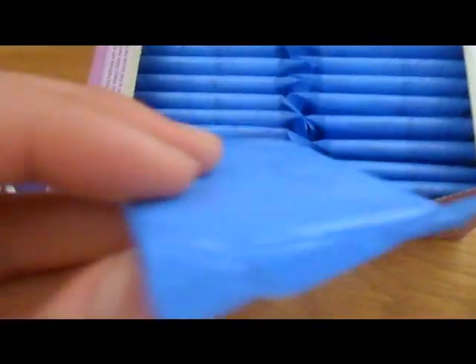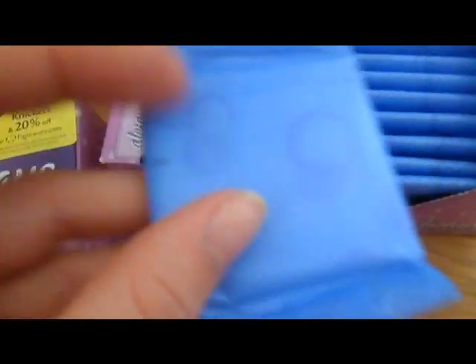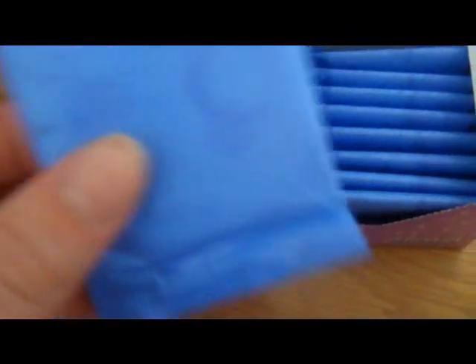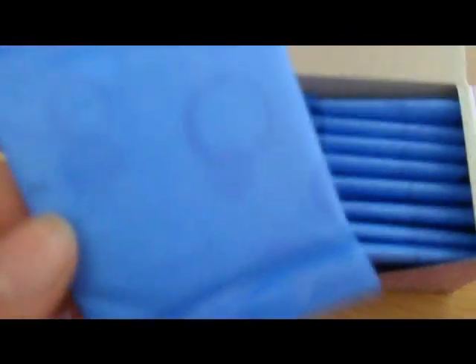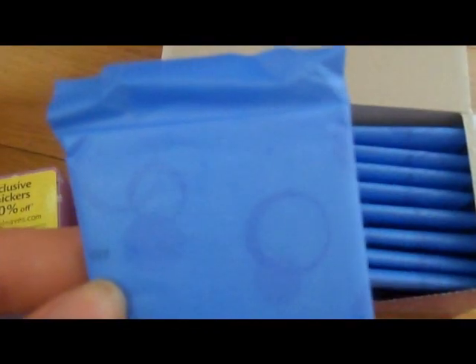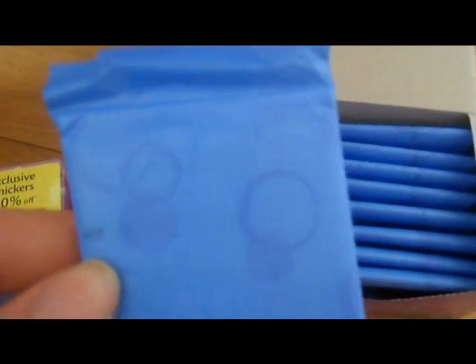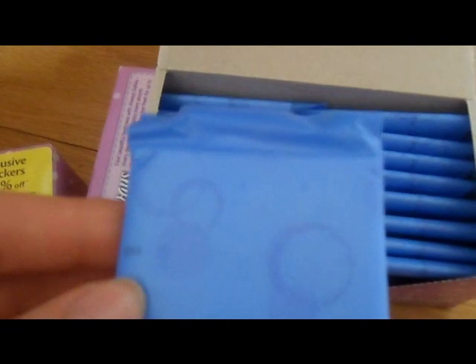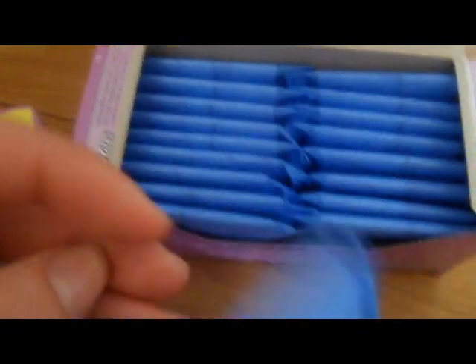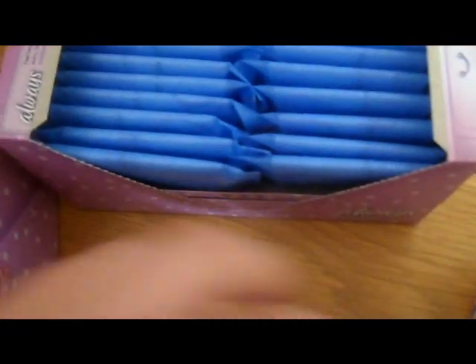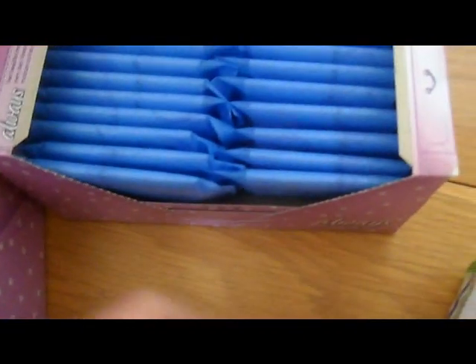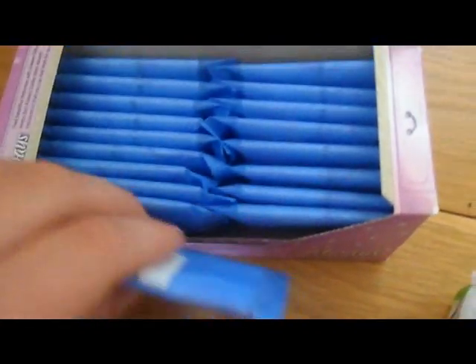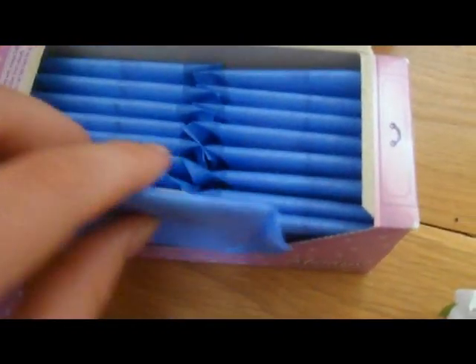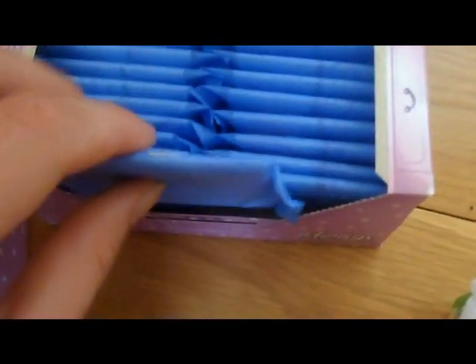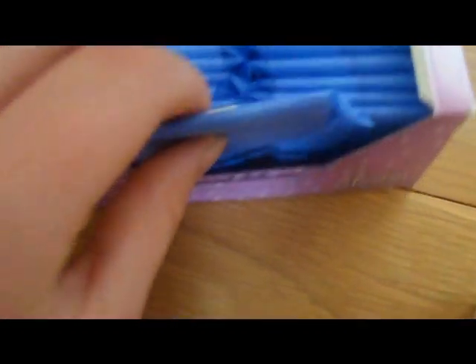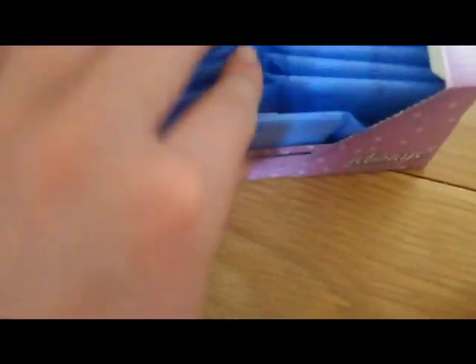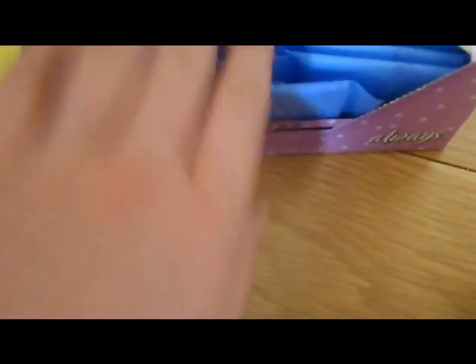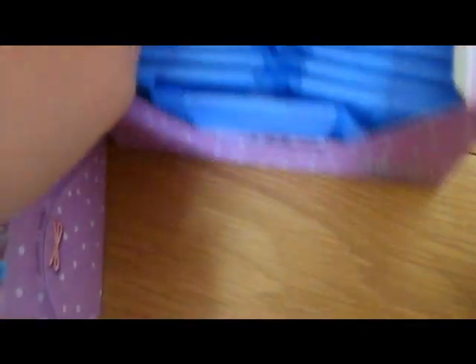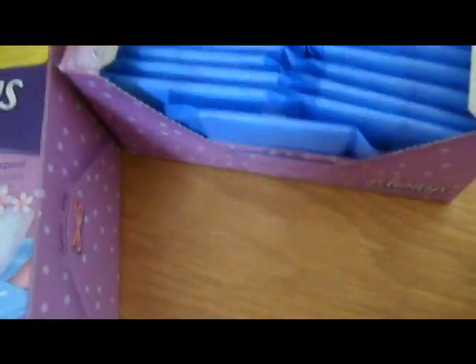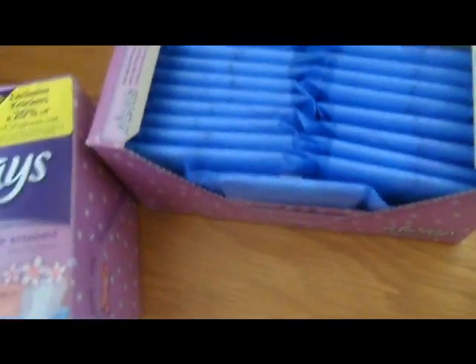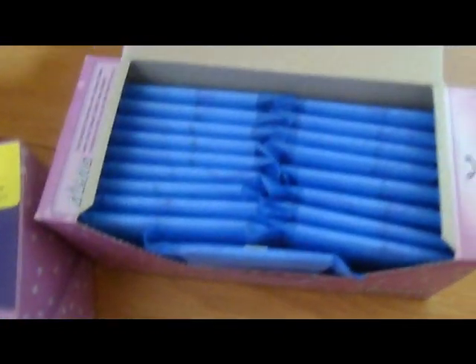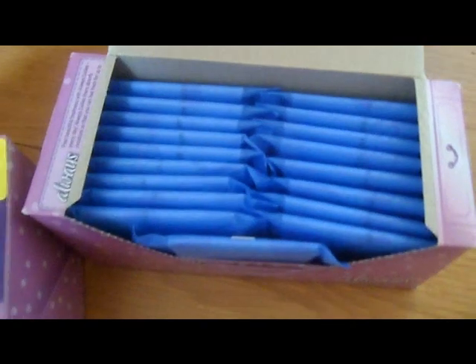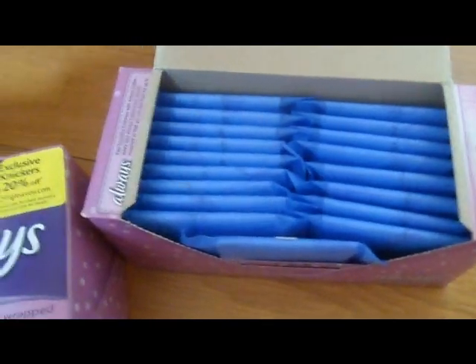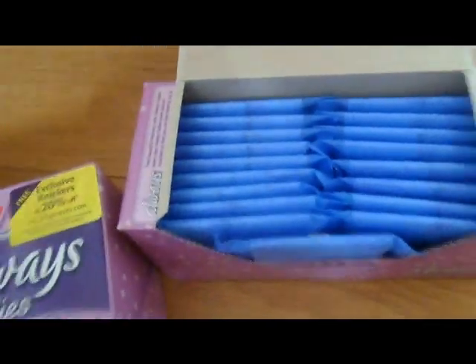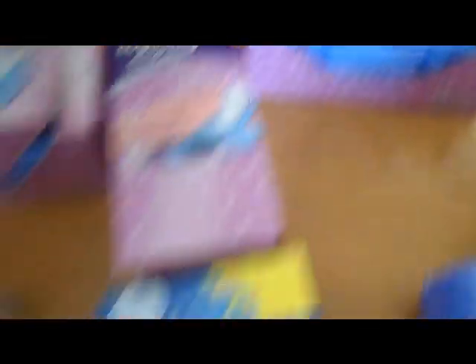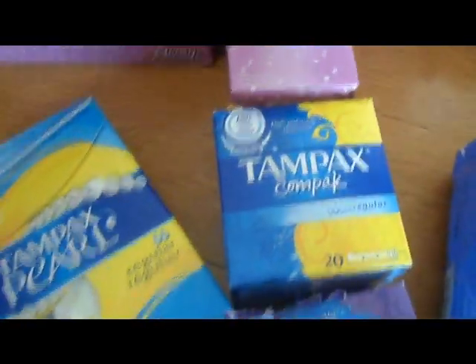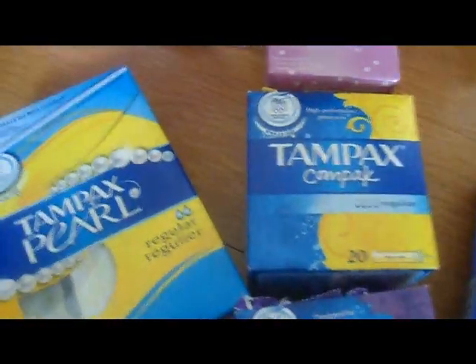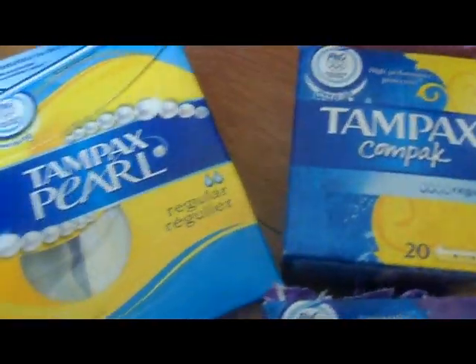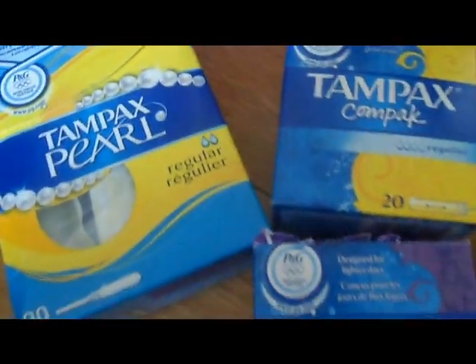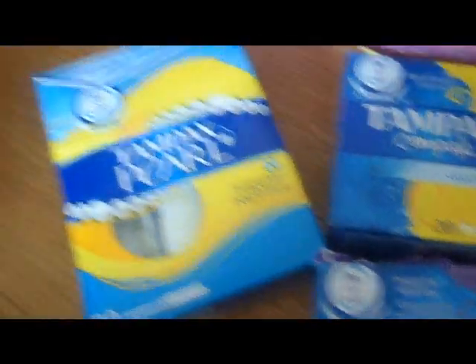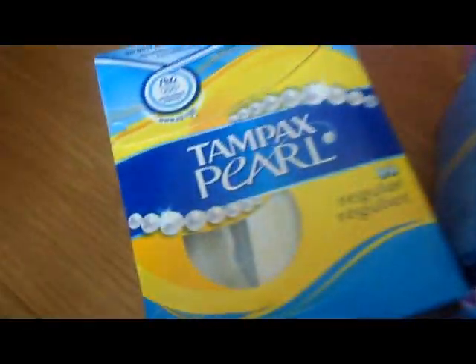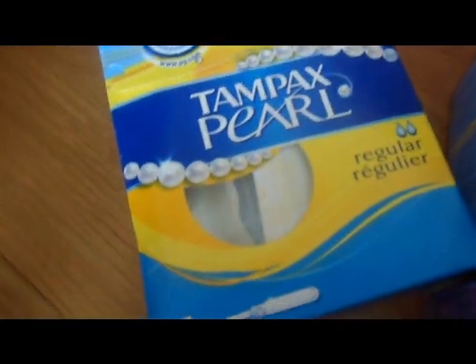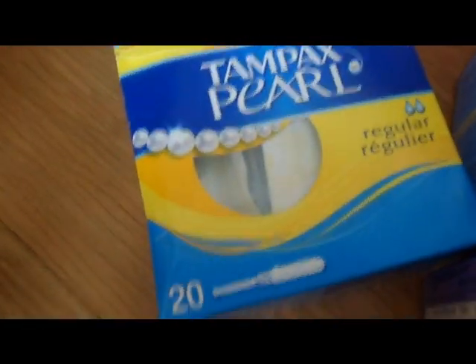This is what the normal unscented ones look like — they just have little swirls on them.